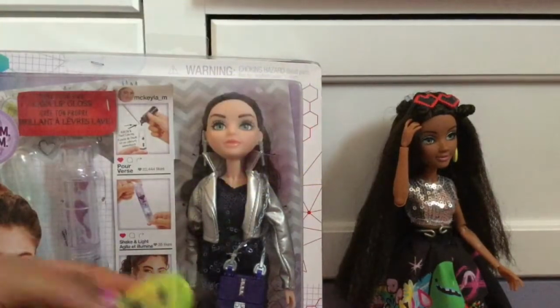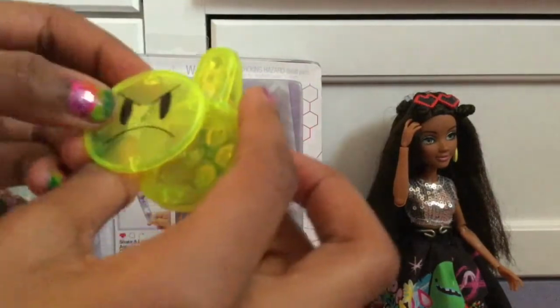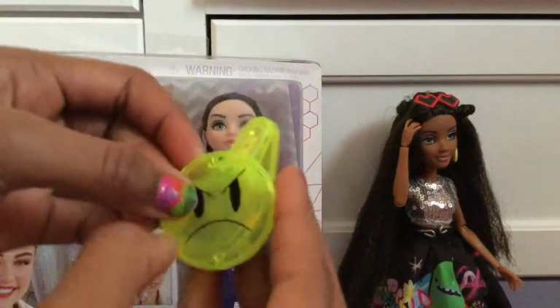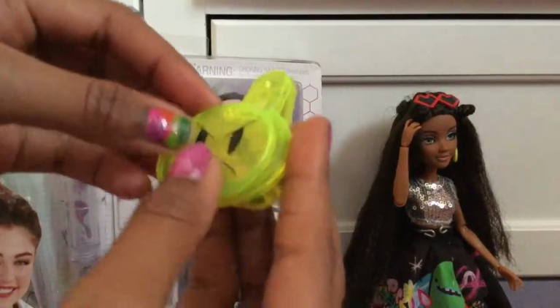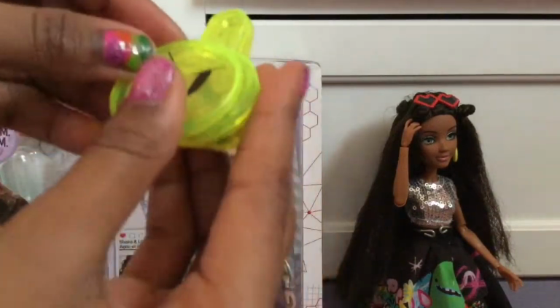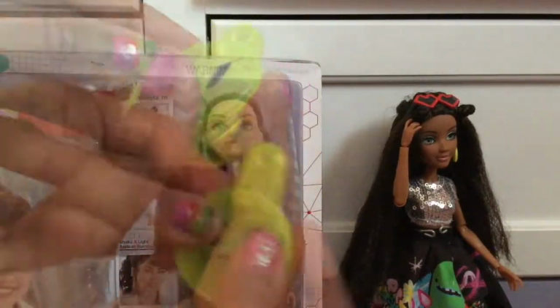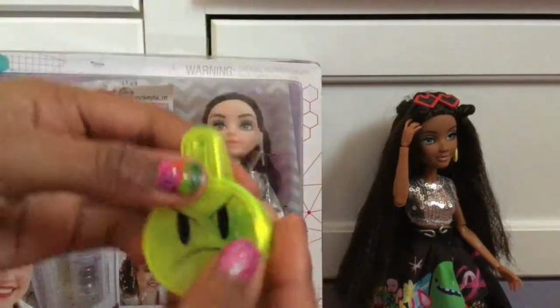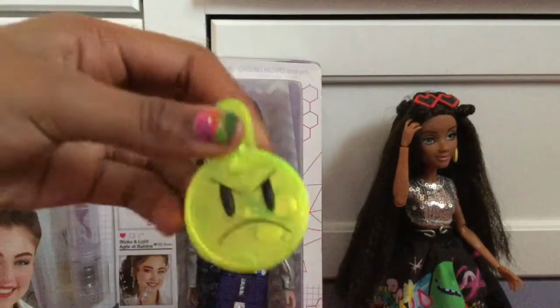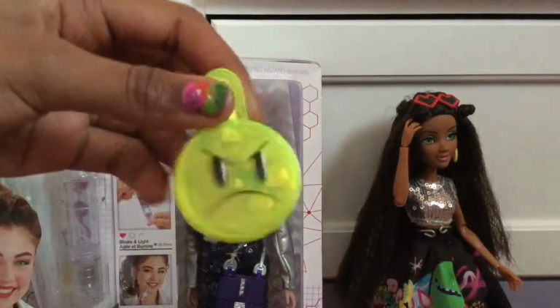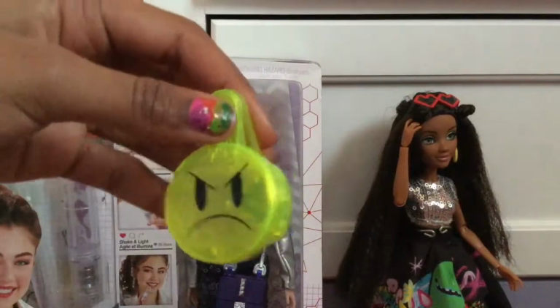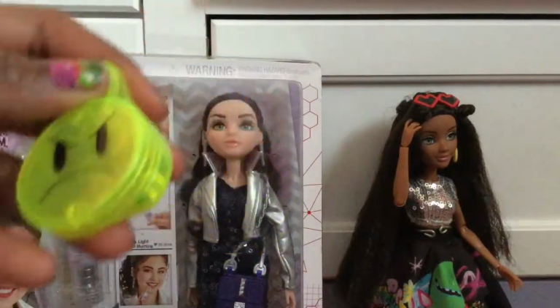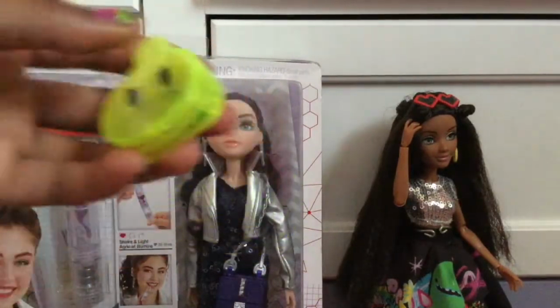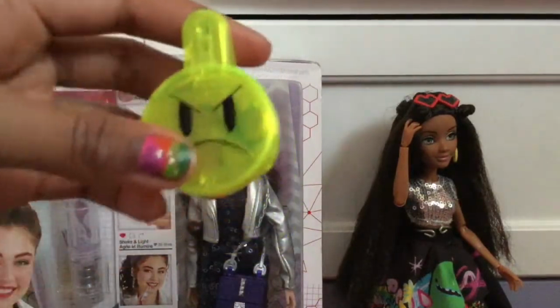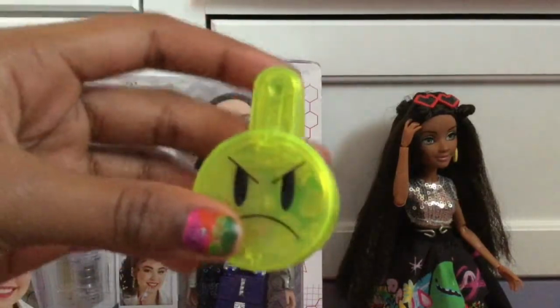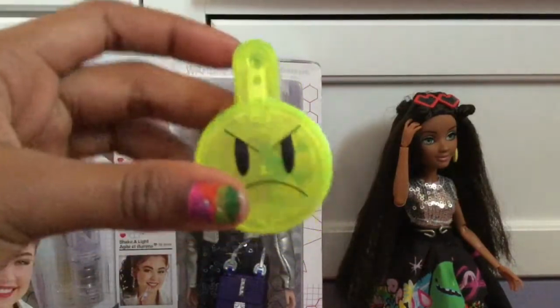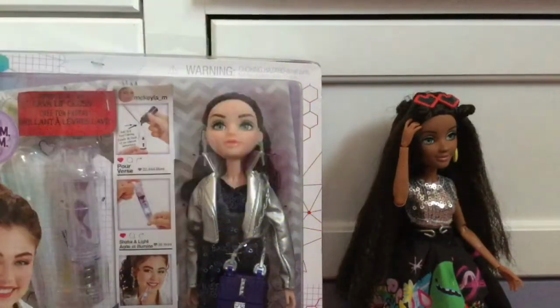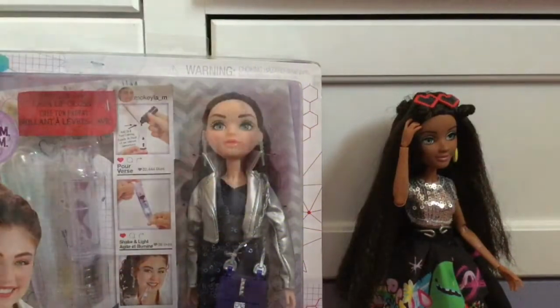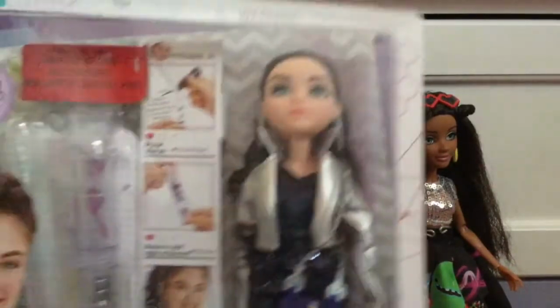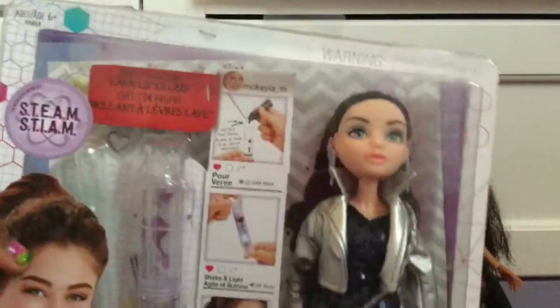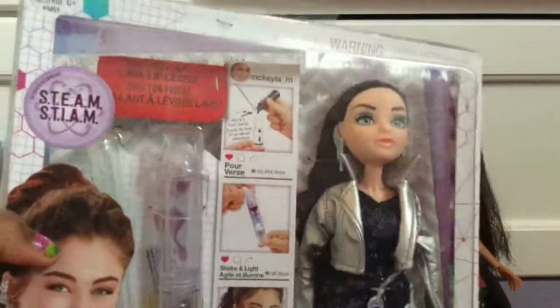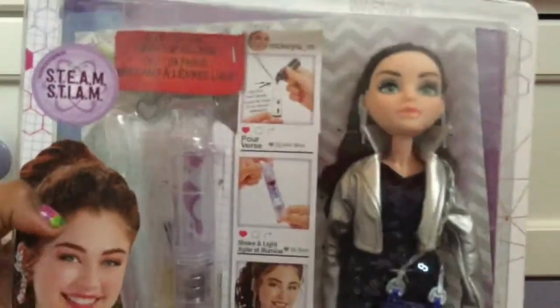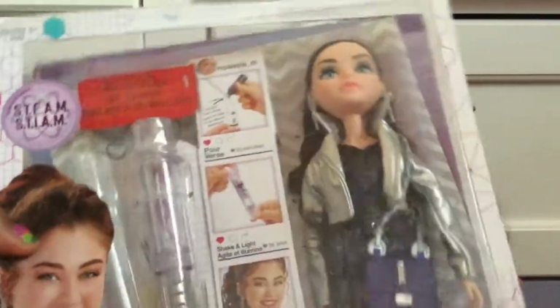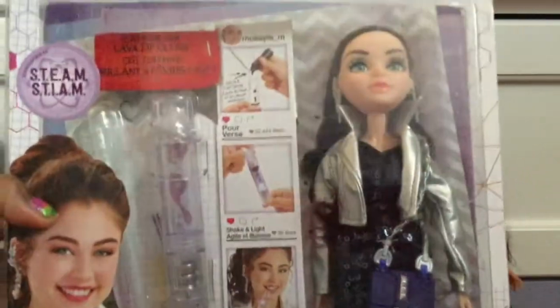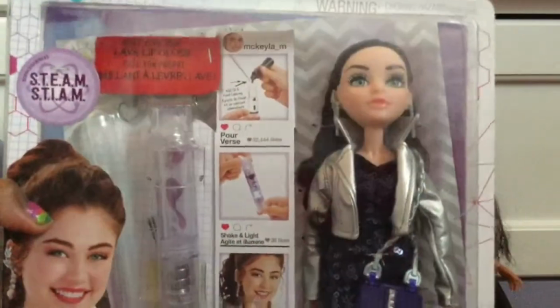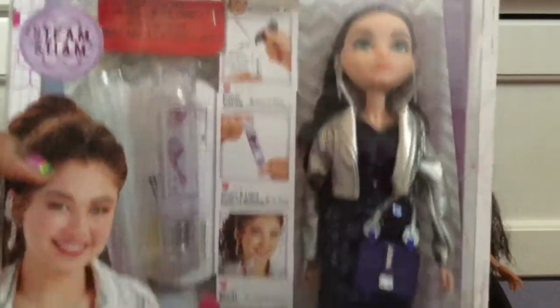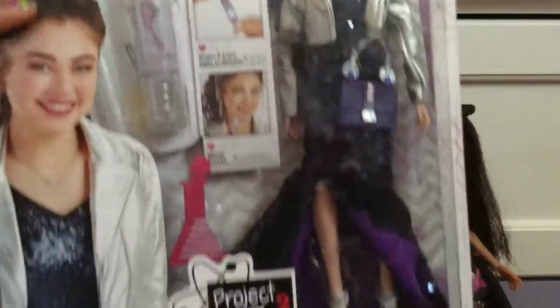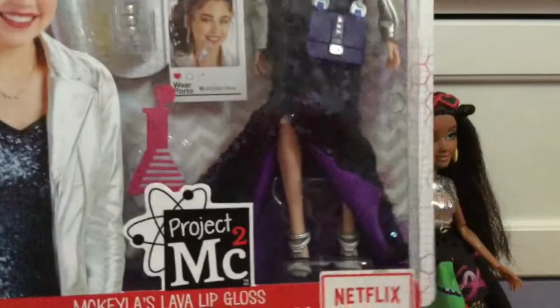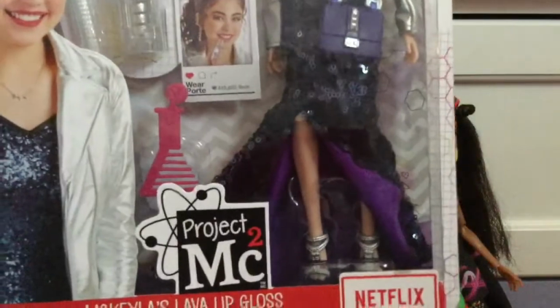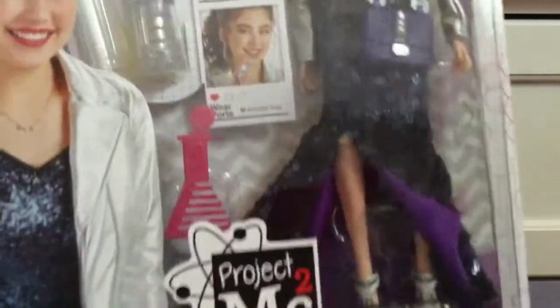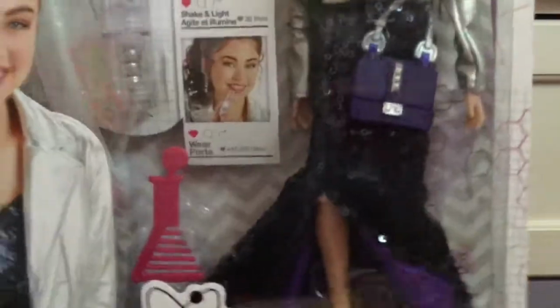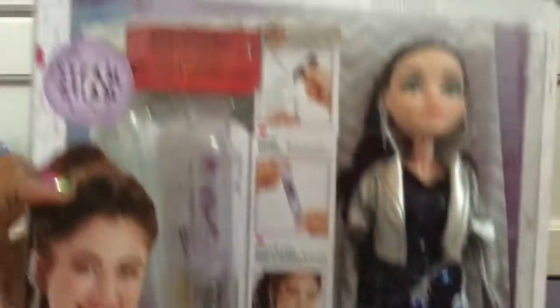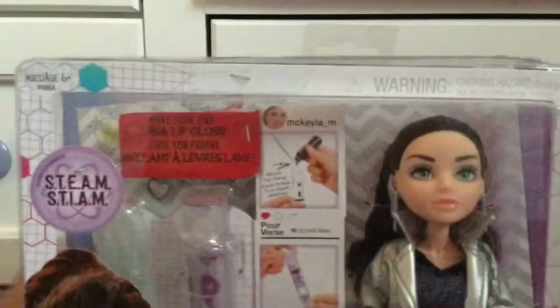So the earrings look something like this, and they came with these little emoji clips — the angry emoji. You just clip it on like that, attach it to your ears, and it lights up. It's really cool. Next, the last doll I have is the wave three Michaela.